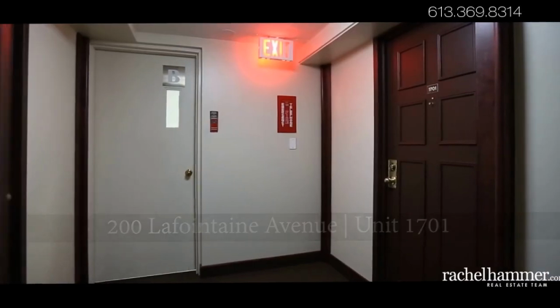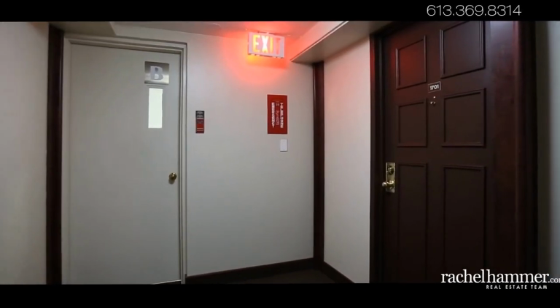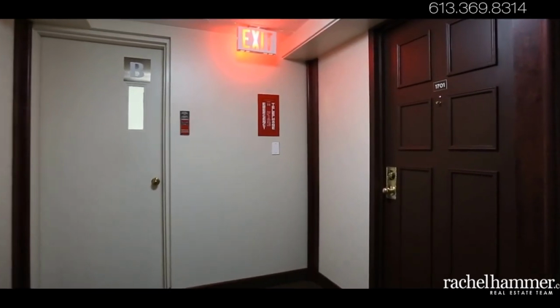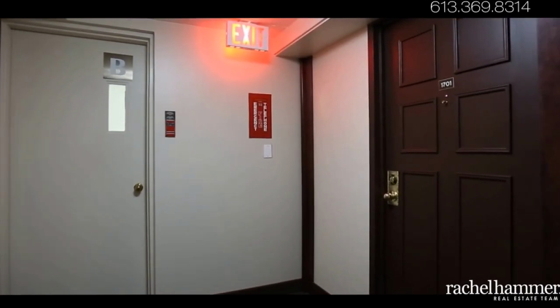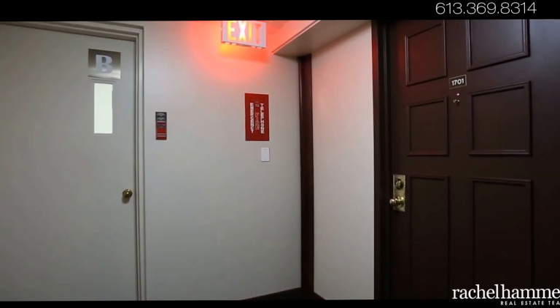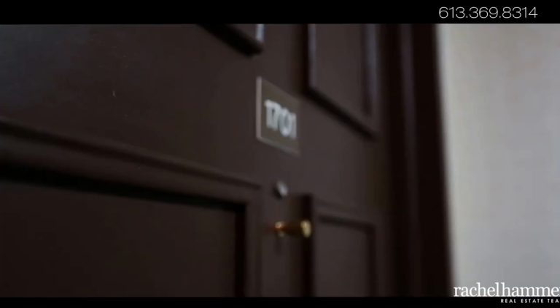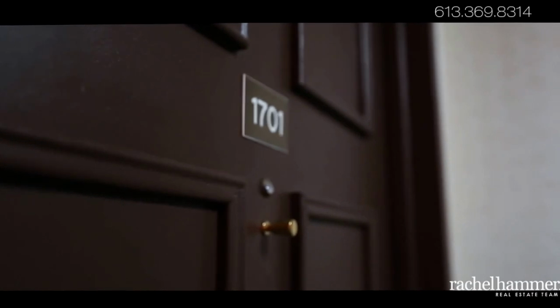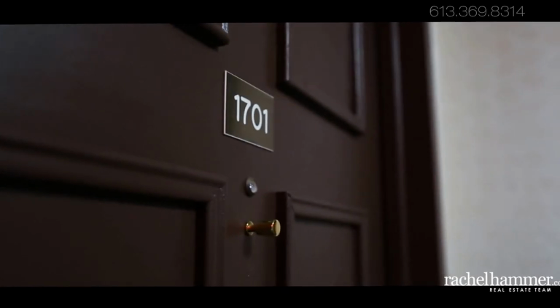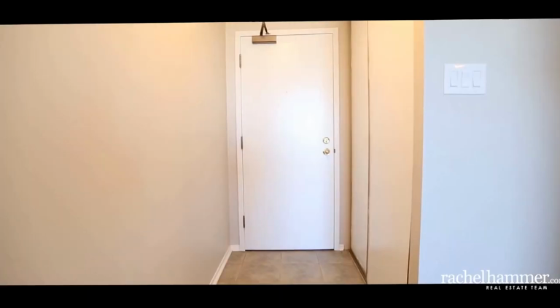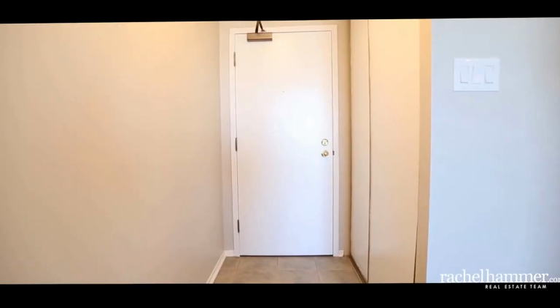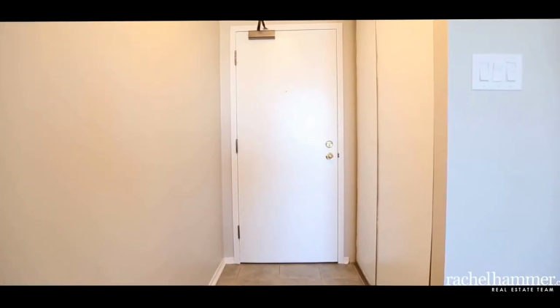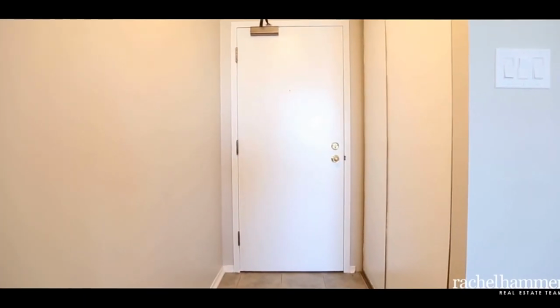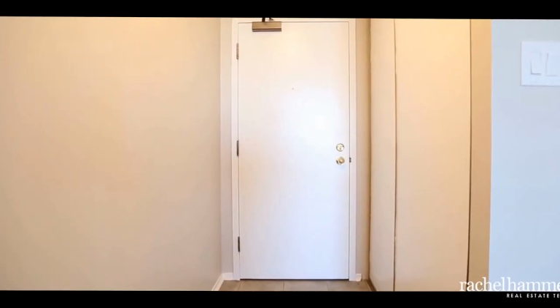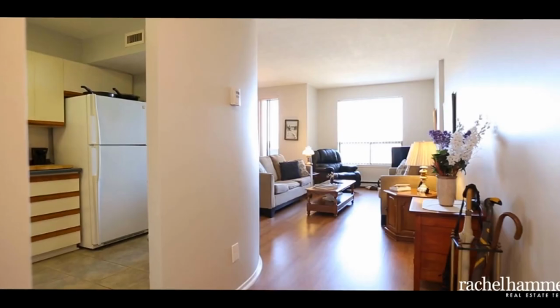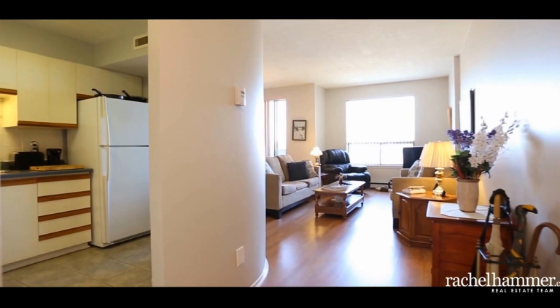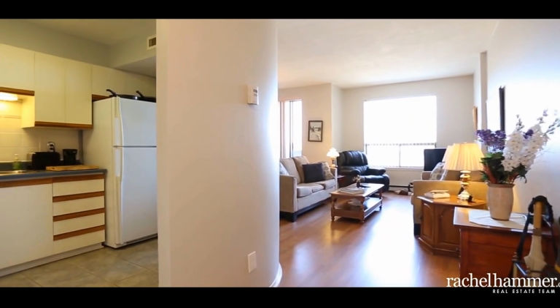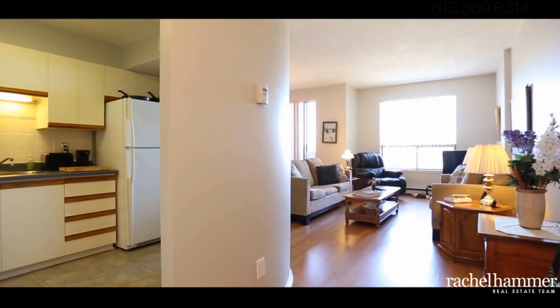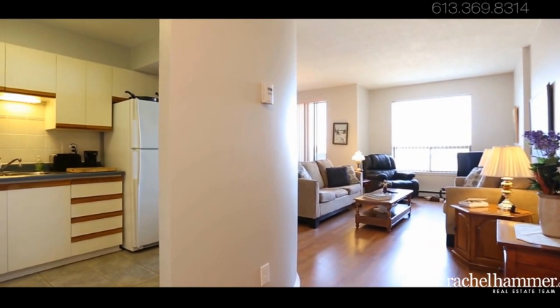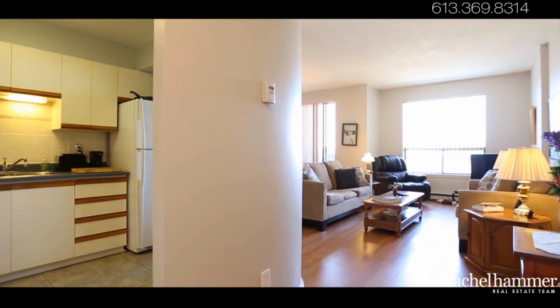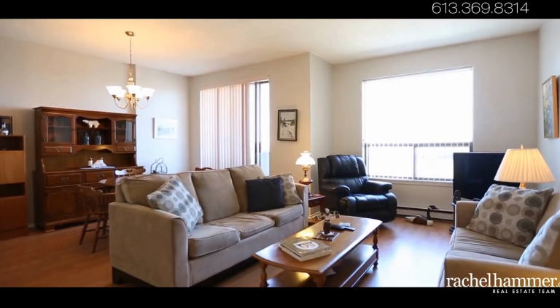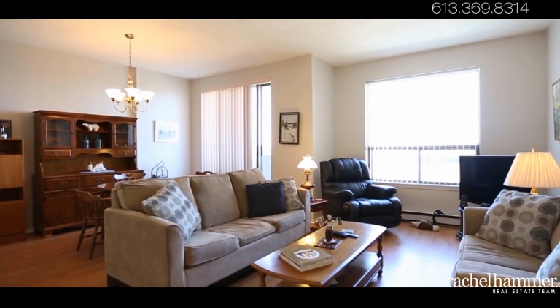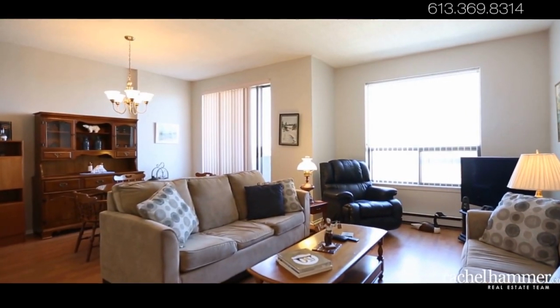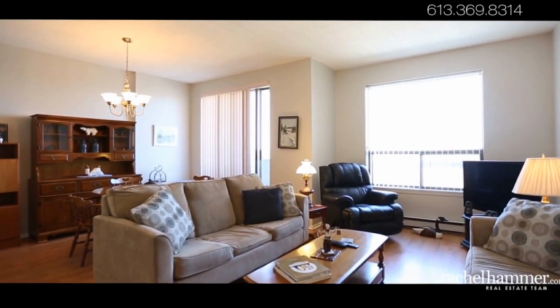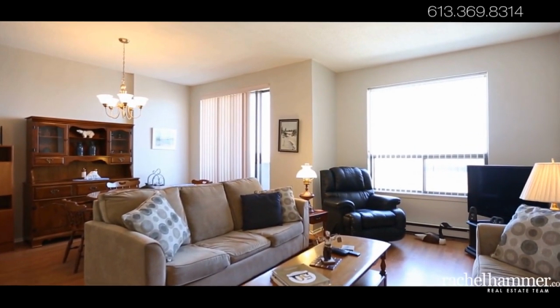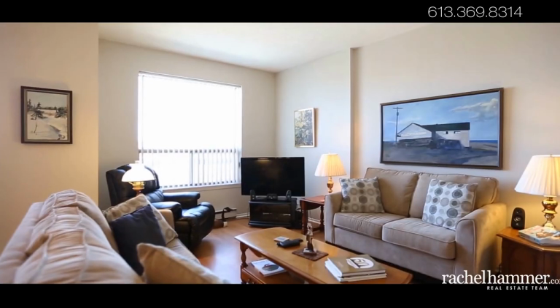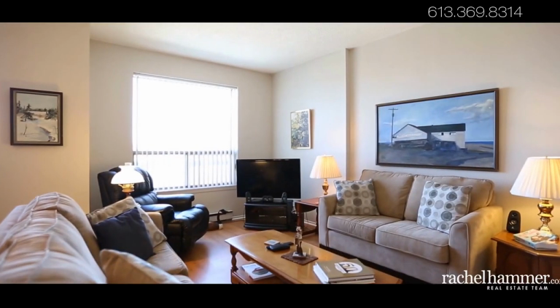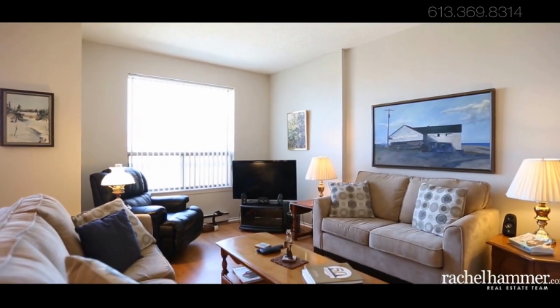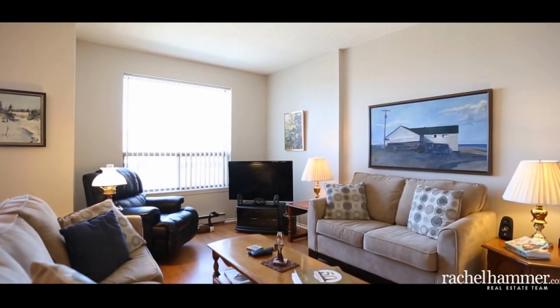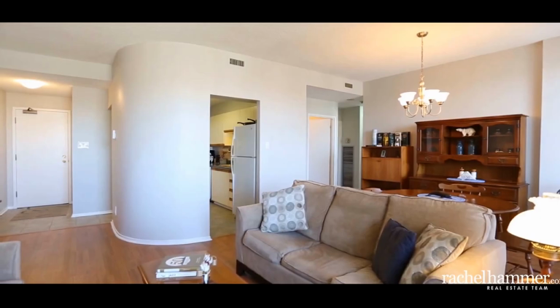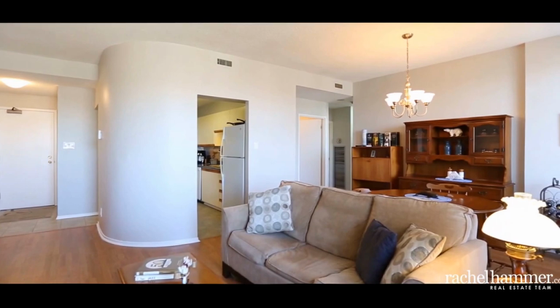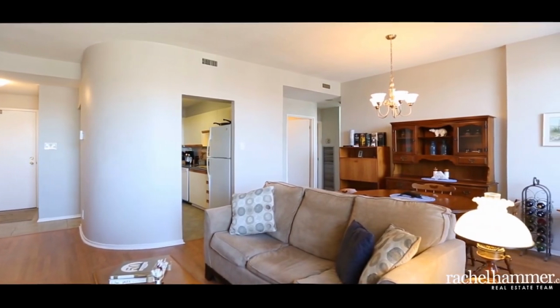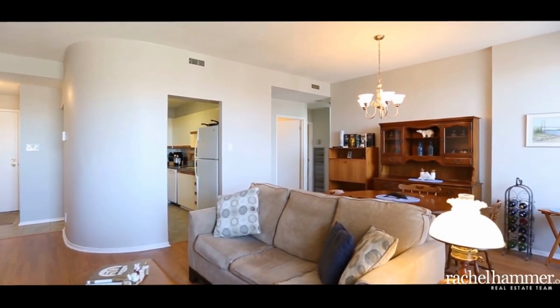Walk right into this large, freshly painted unit with spectacular corner unit views from your balcony. This two-bedroom, two-bathroom condominium features a tiled foyer leading to the kitchen and open dining and living space with great laminate flooring.